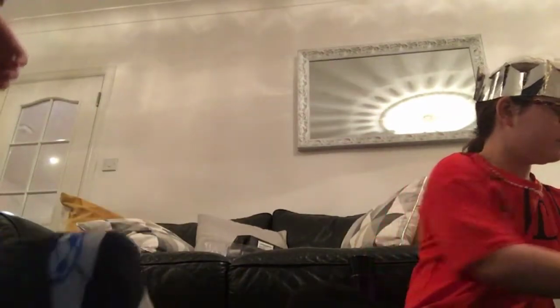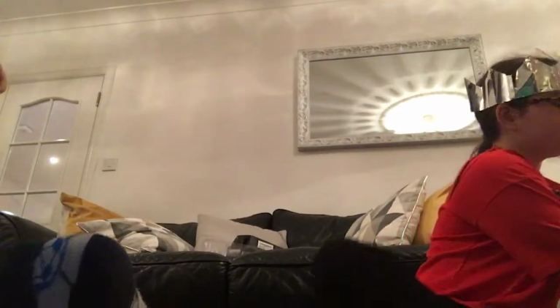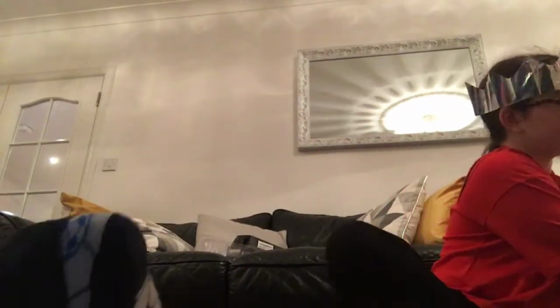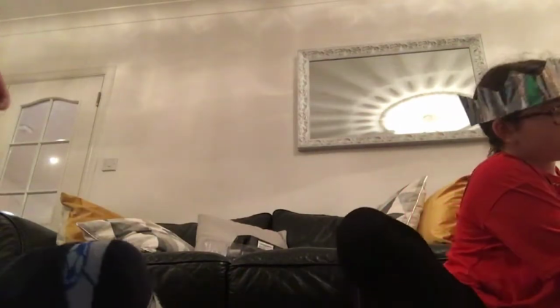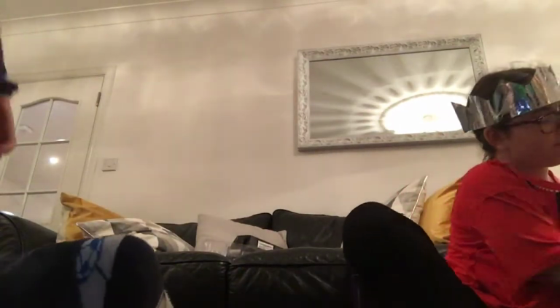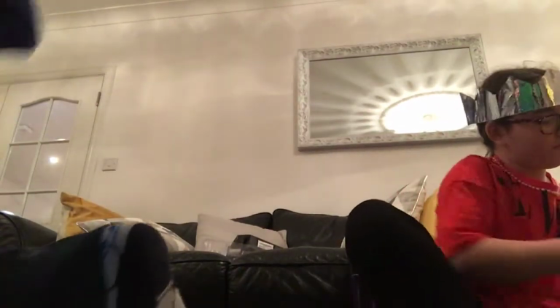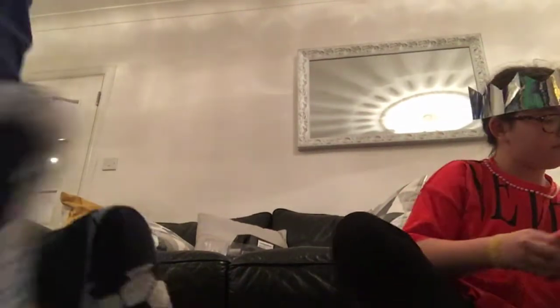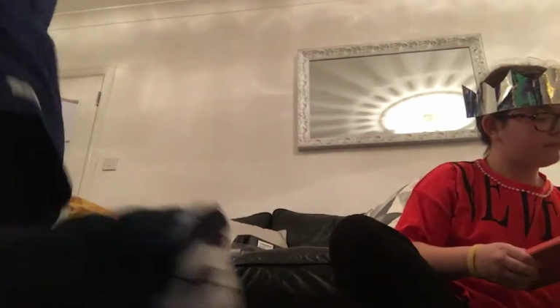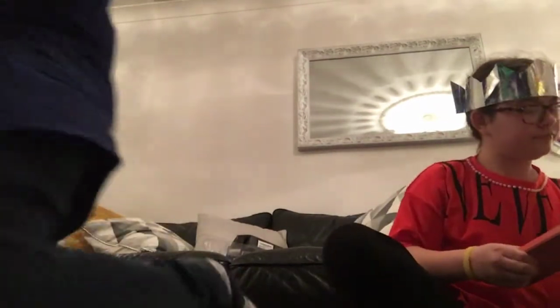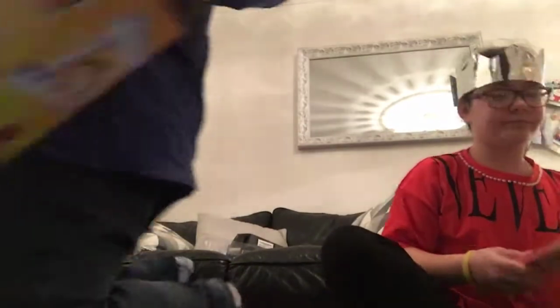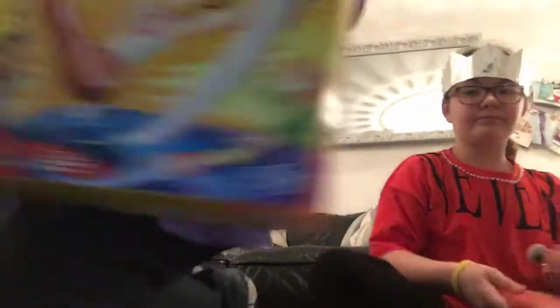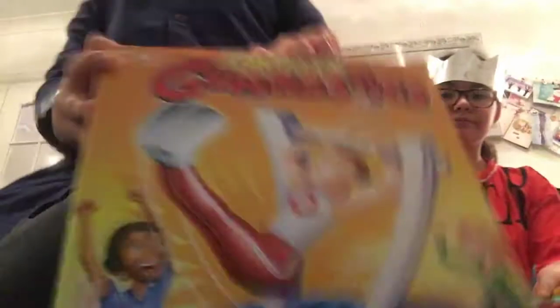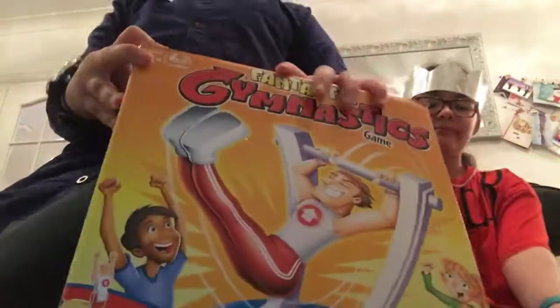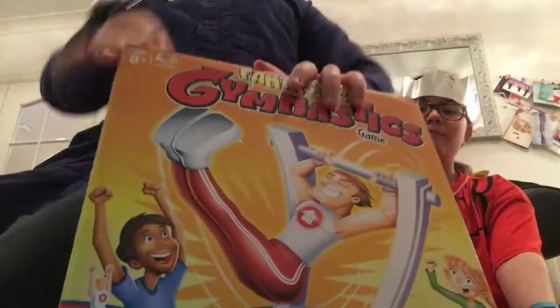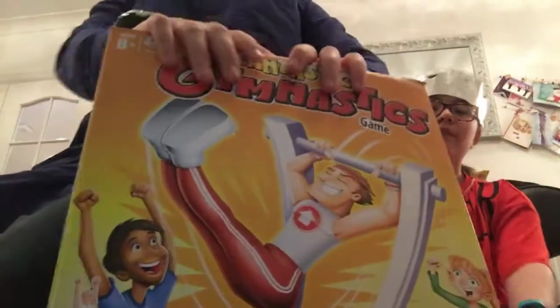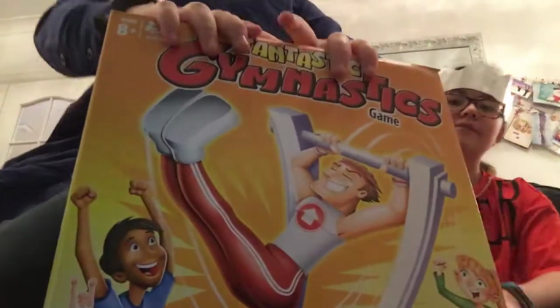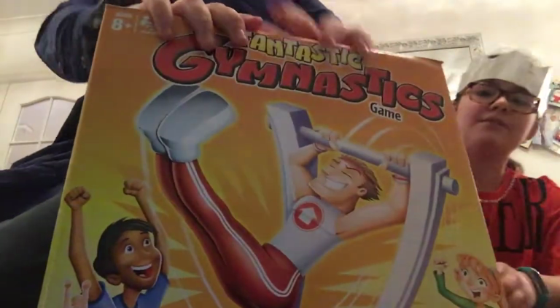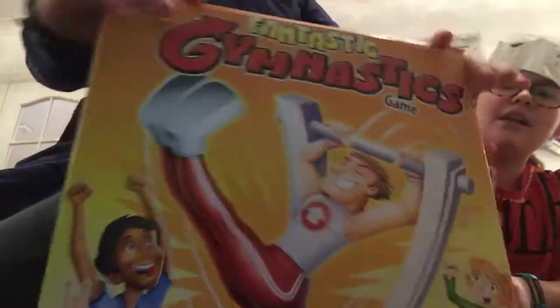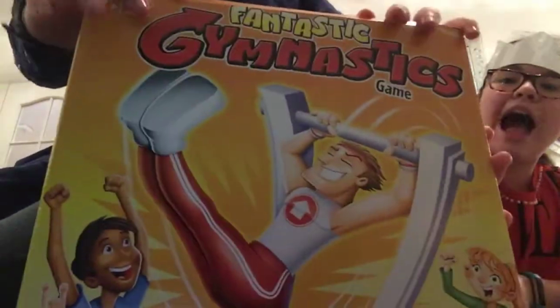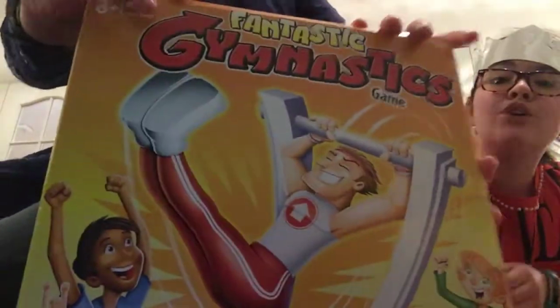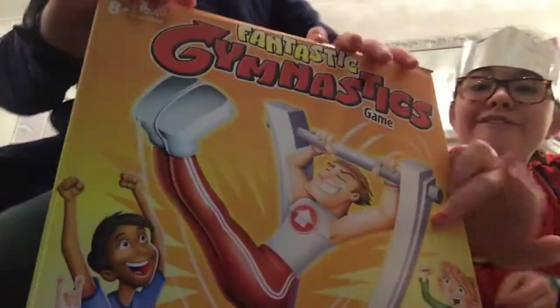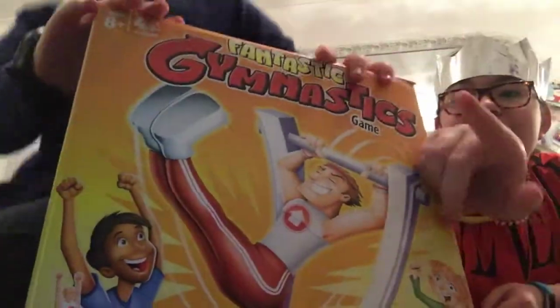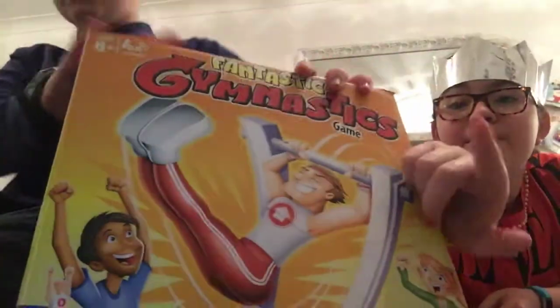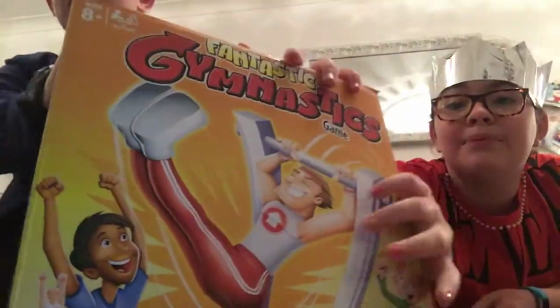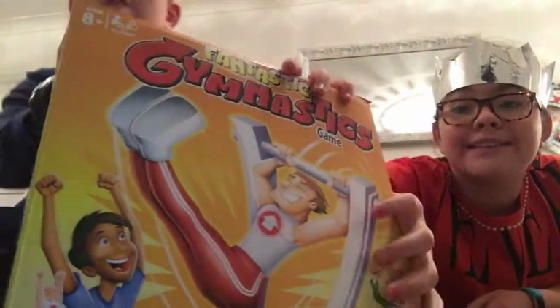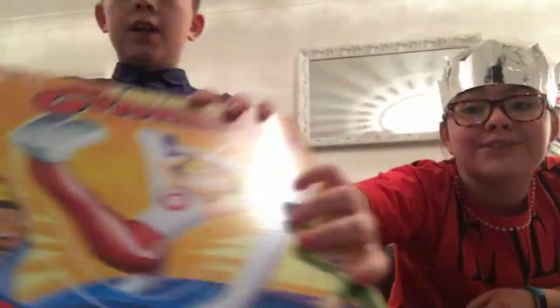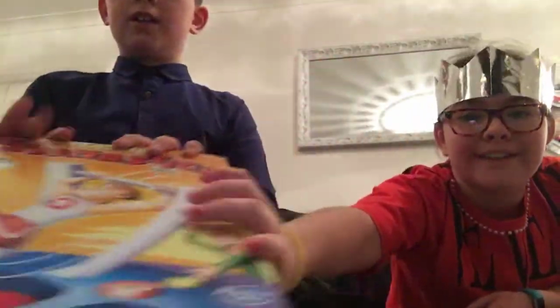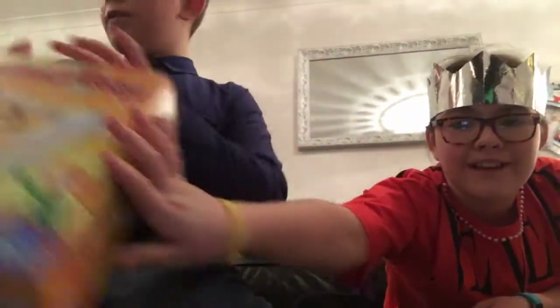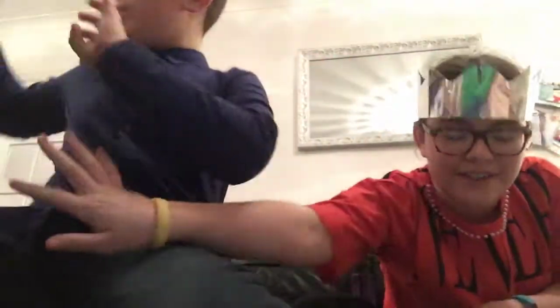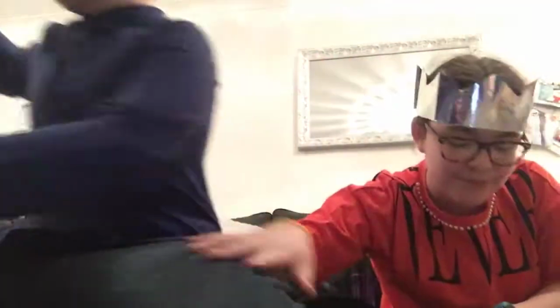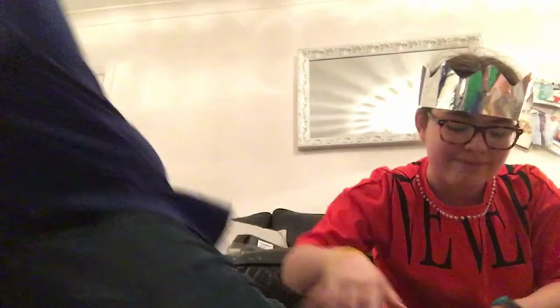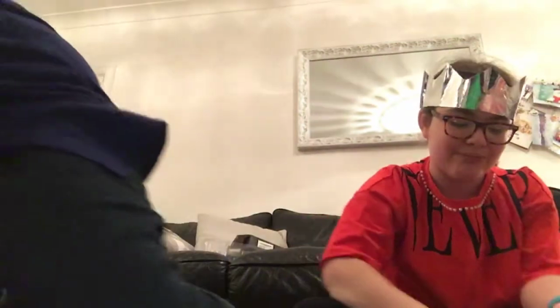Next, I got this really cool game called Fantastic. We'll do a video of us playing it.